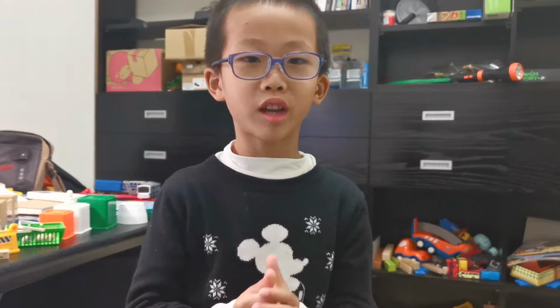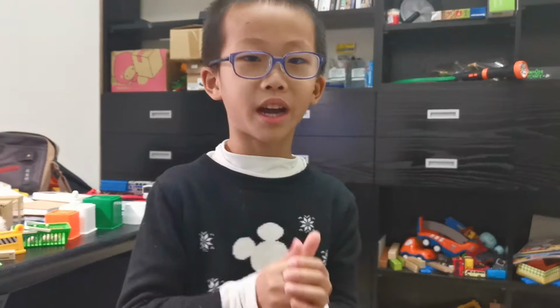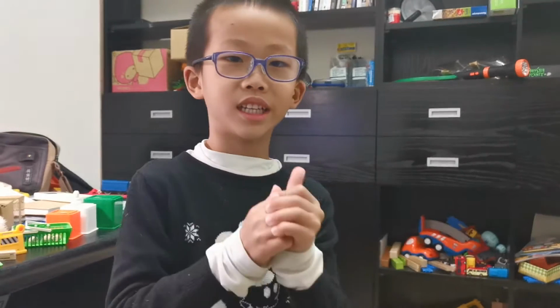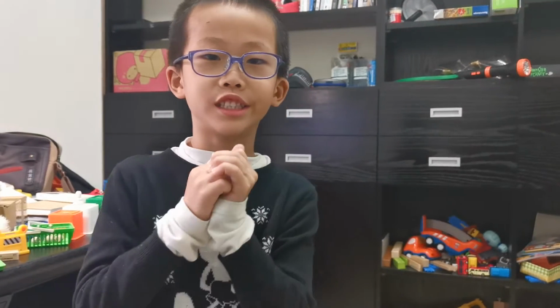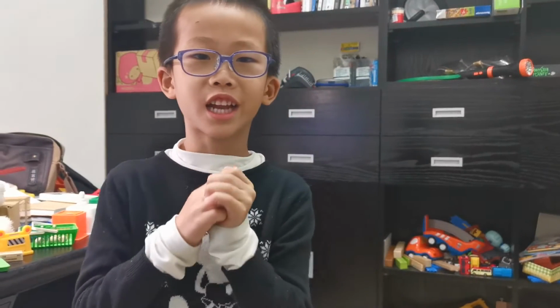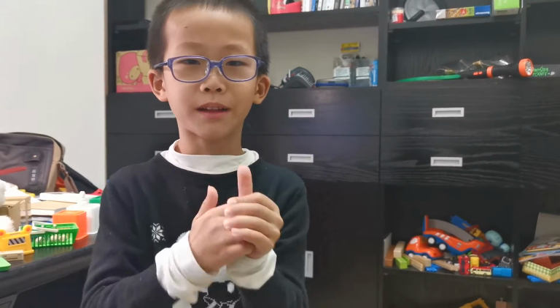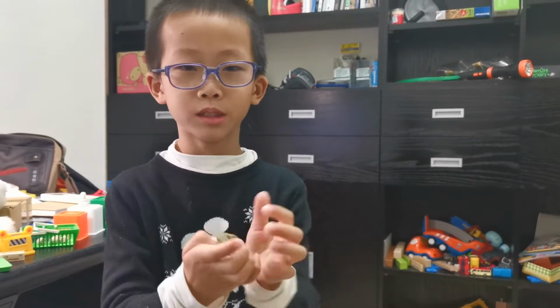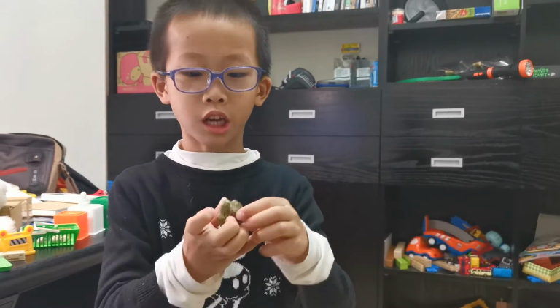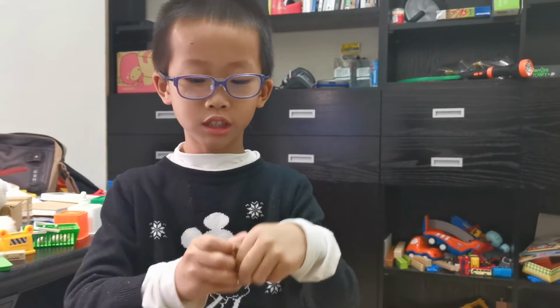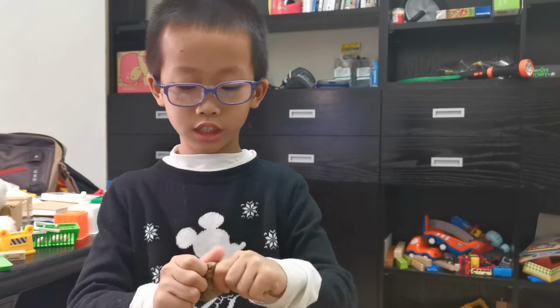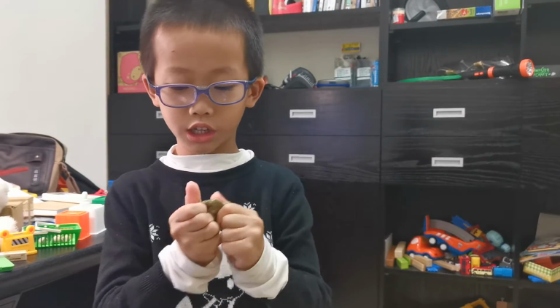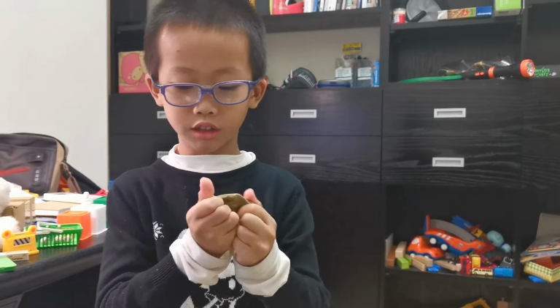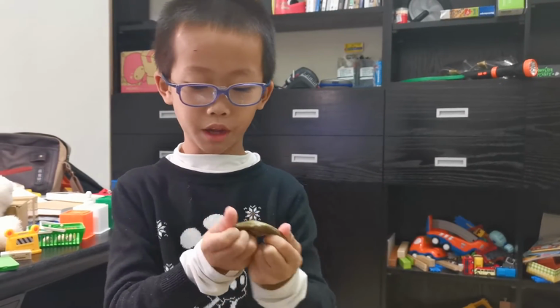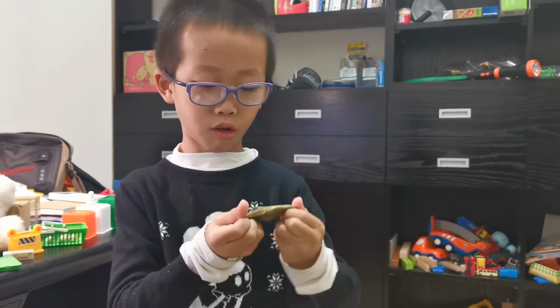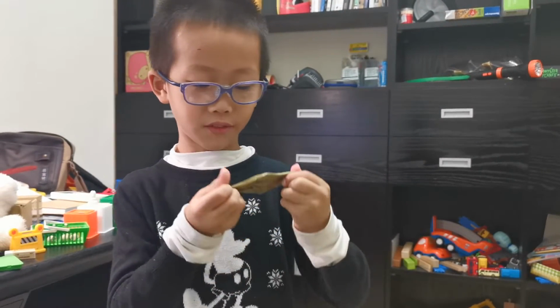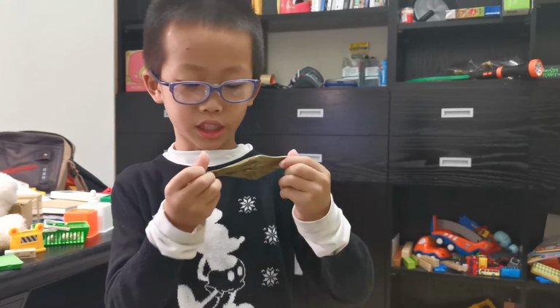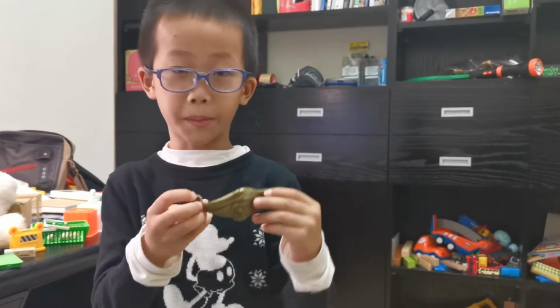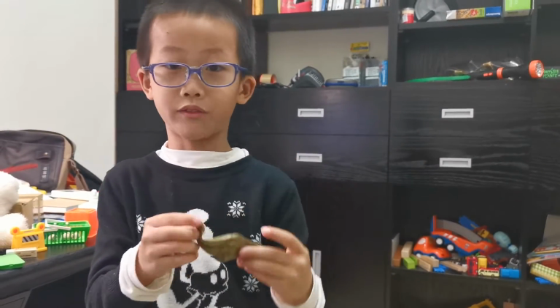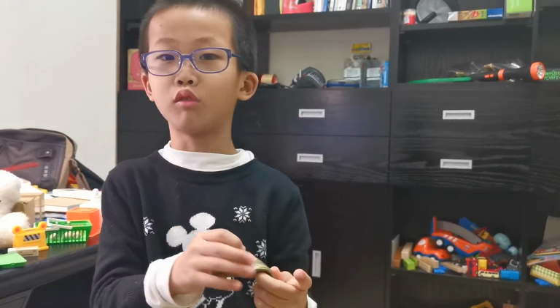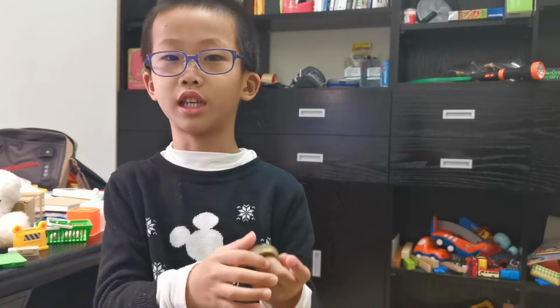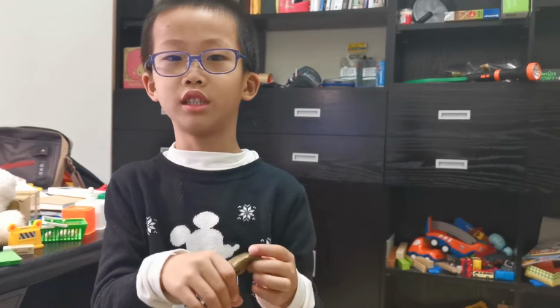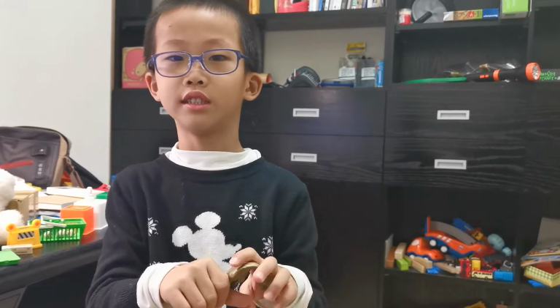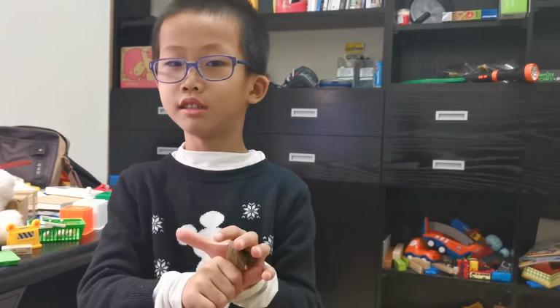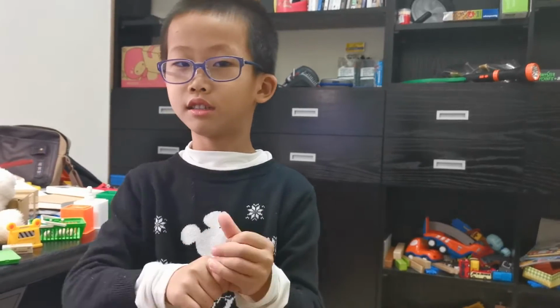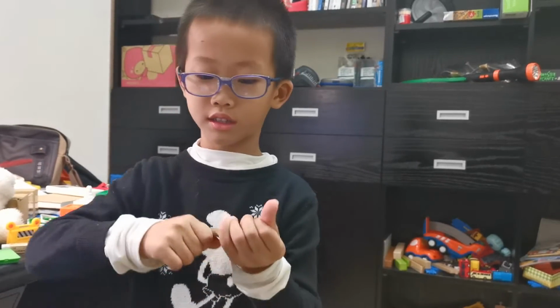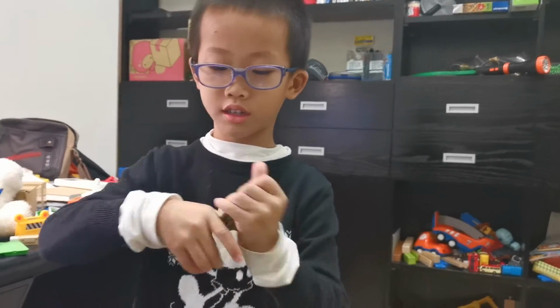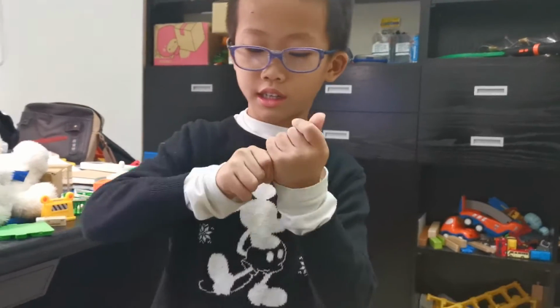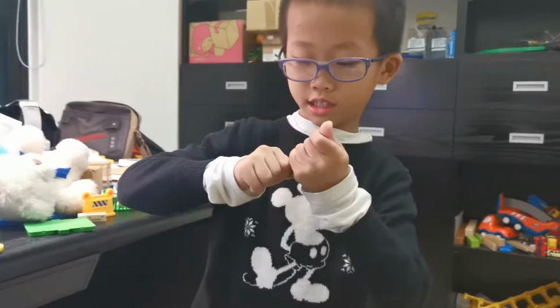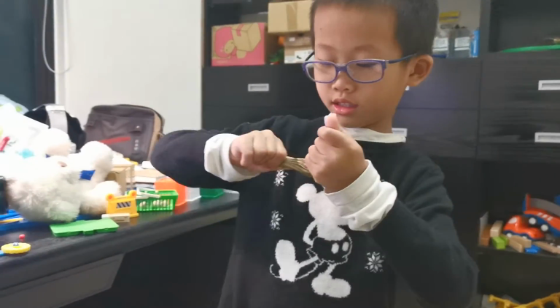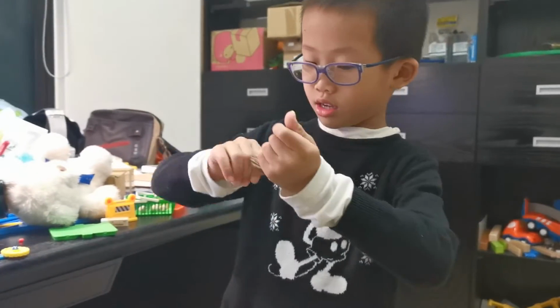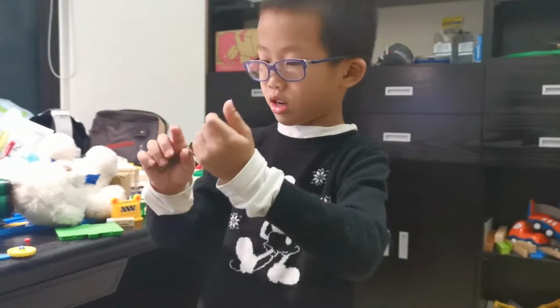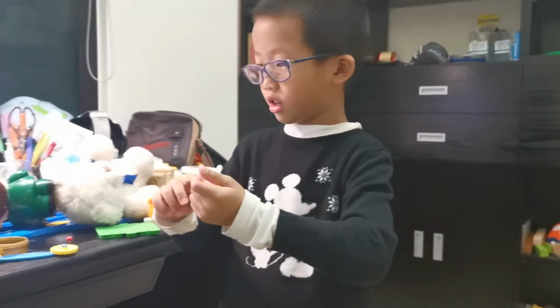Hey everybody, today I'm going to teach you how to make Olaf the snowman from Frozen. Let's get started.